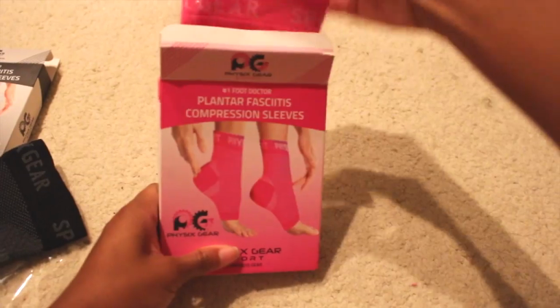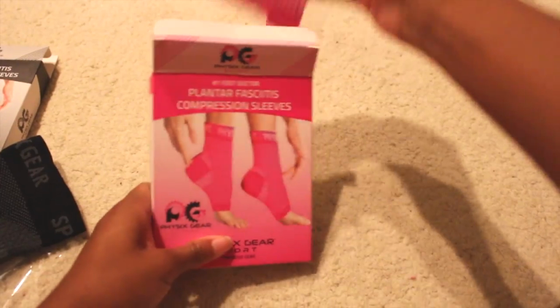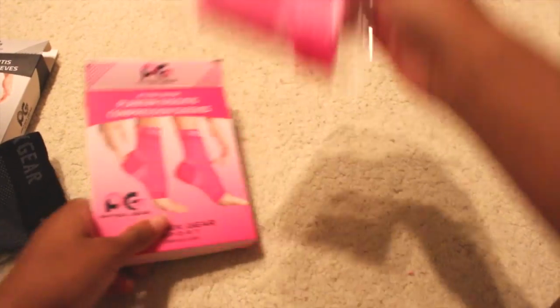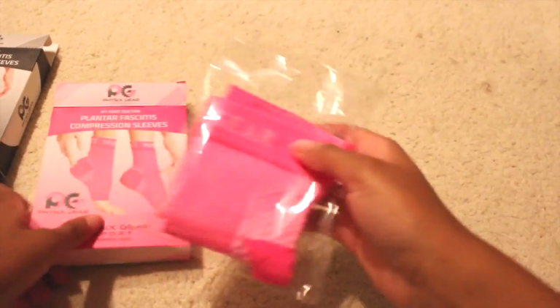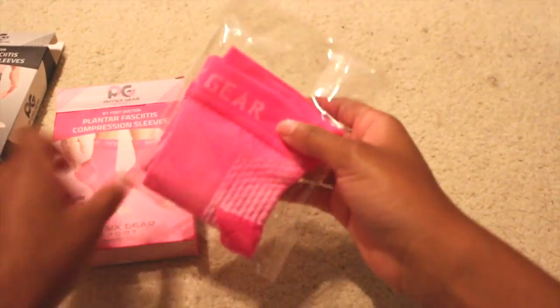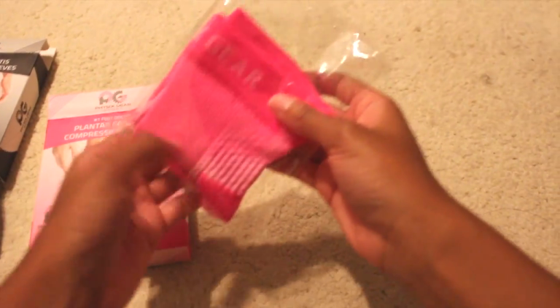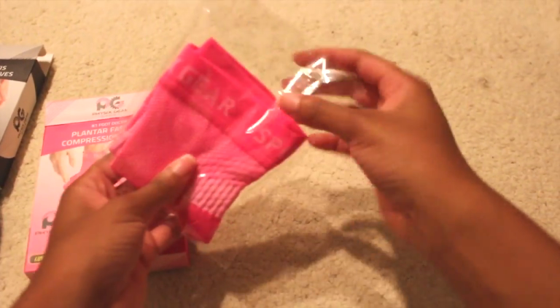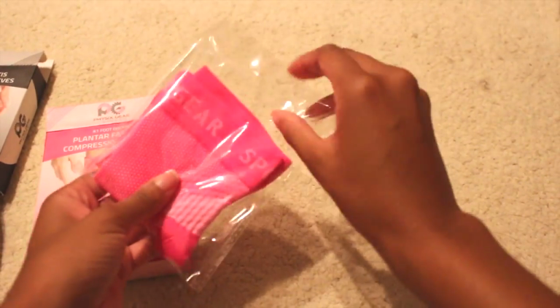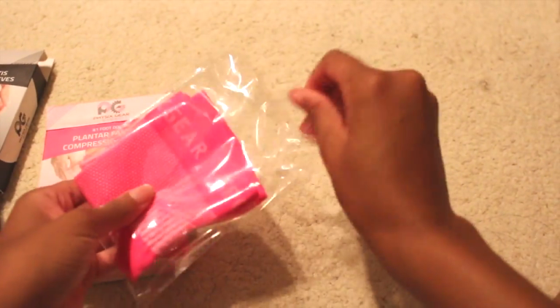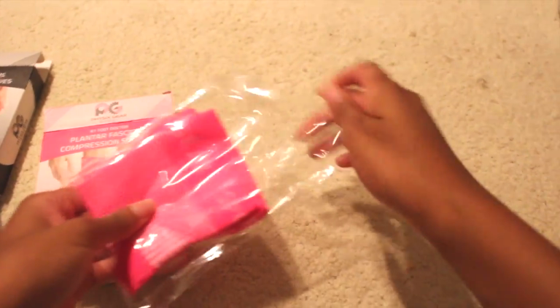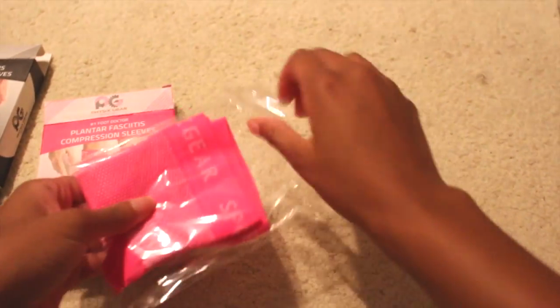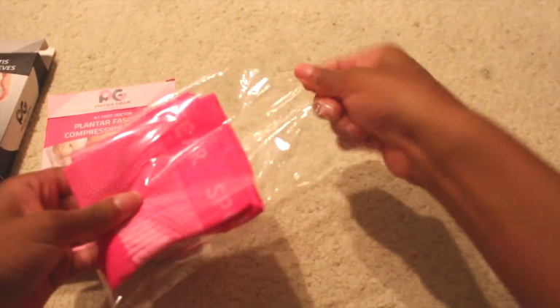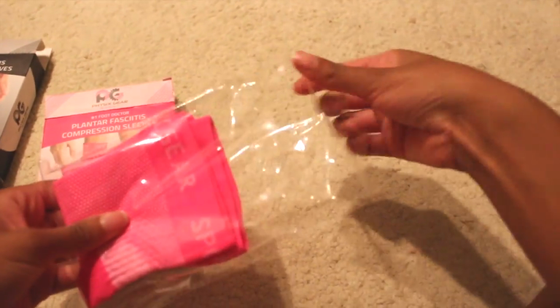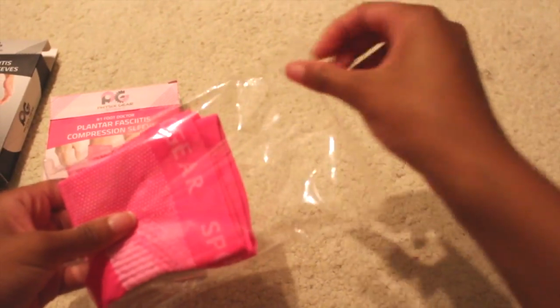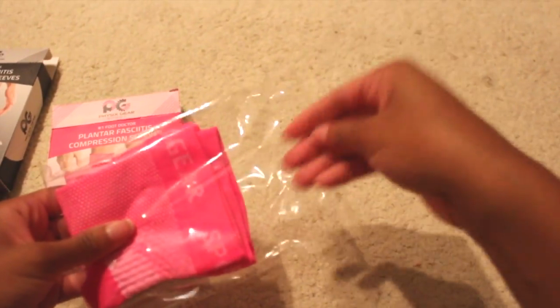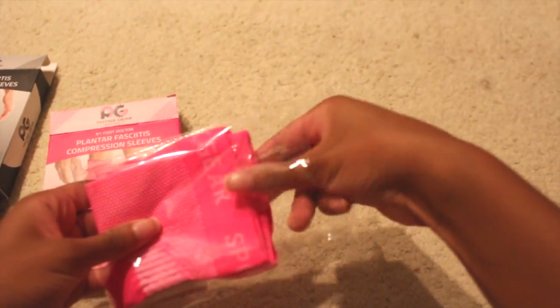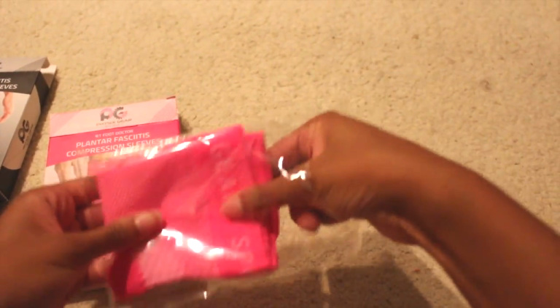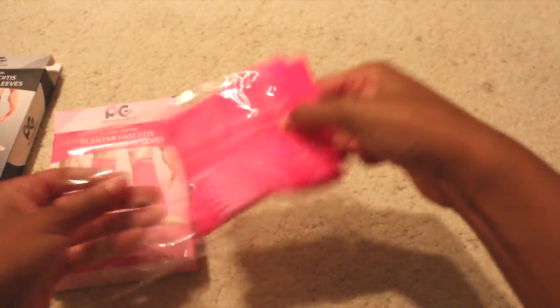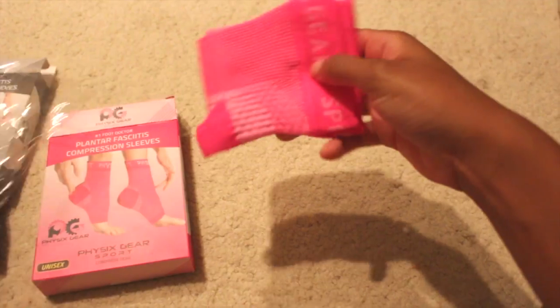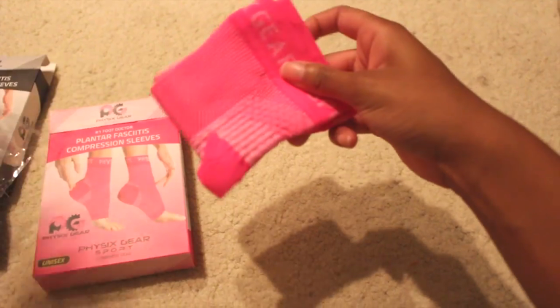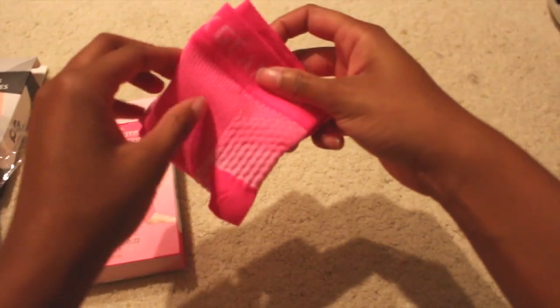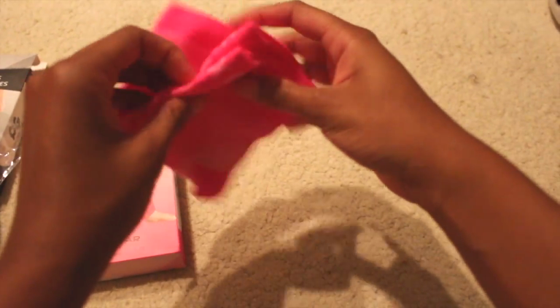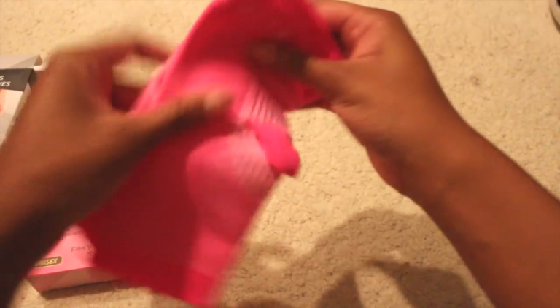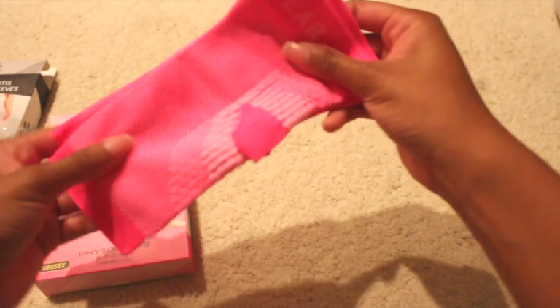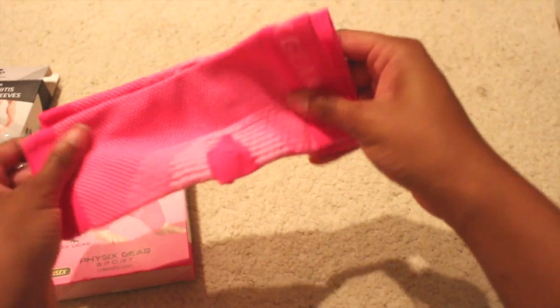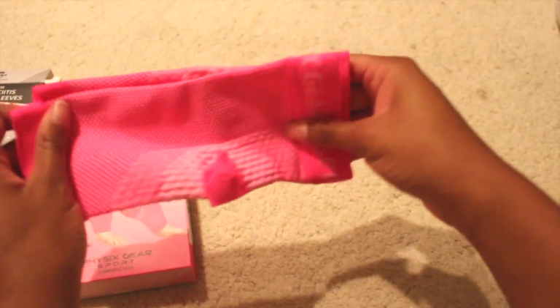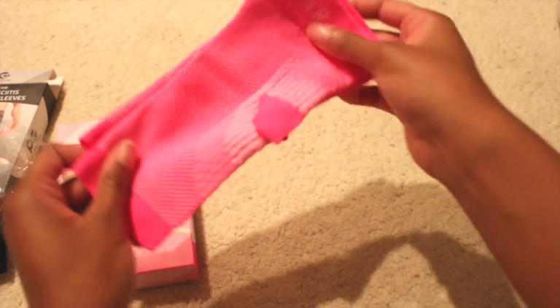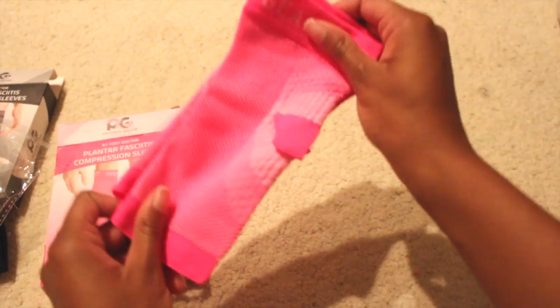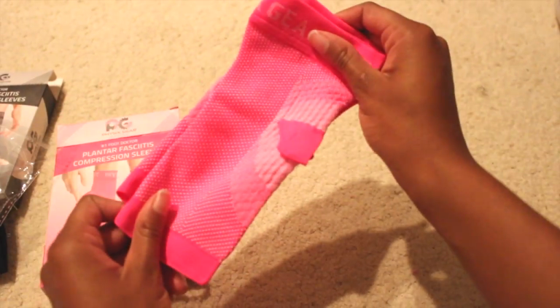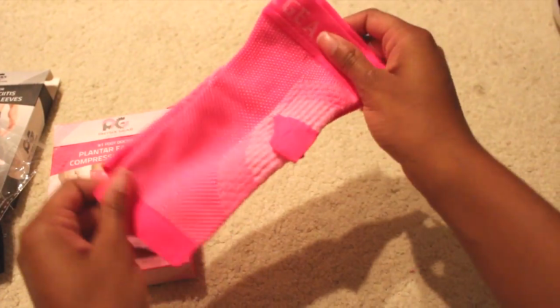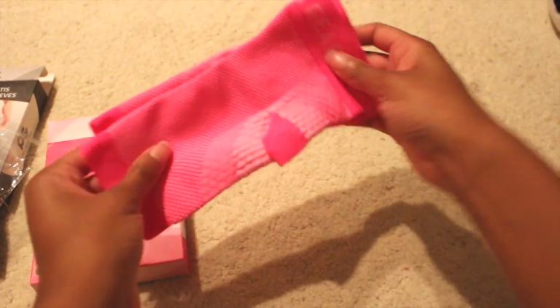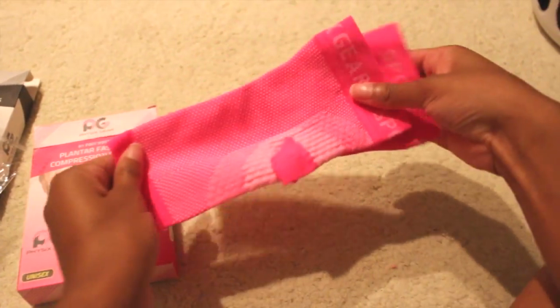Next I'll try the small, medium in pink. Getting it out of the packaging — again the design is great, nice bright color.